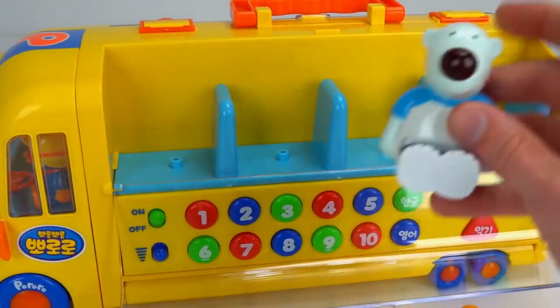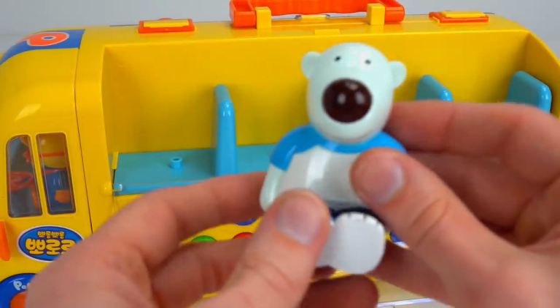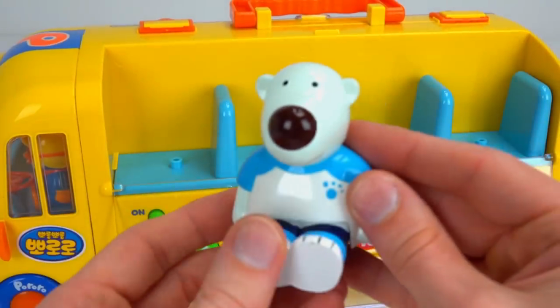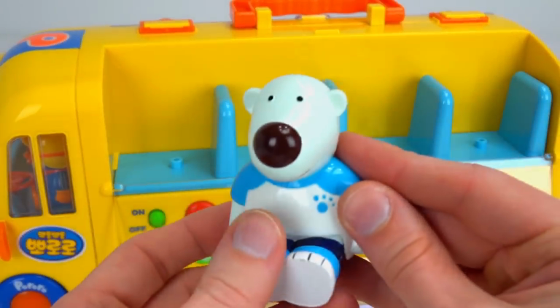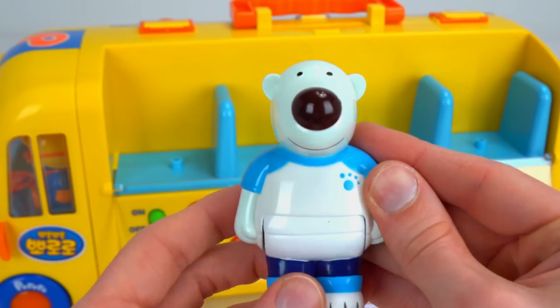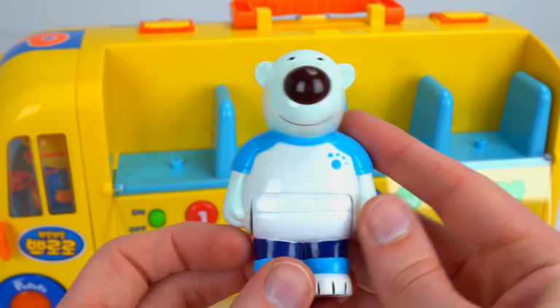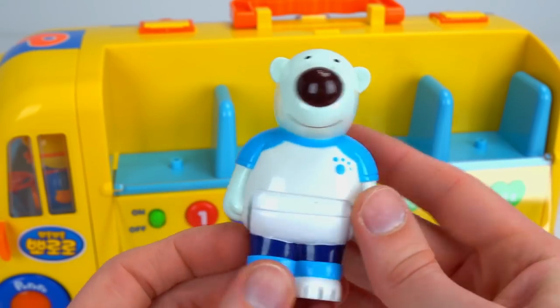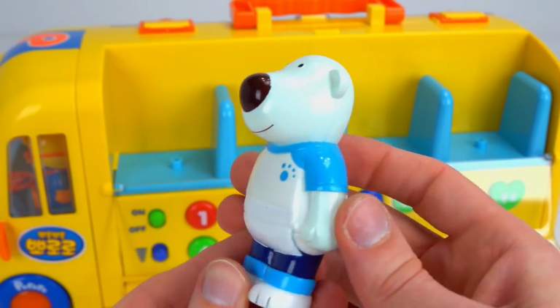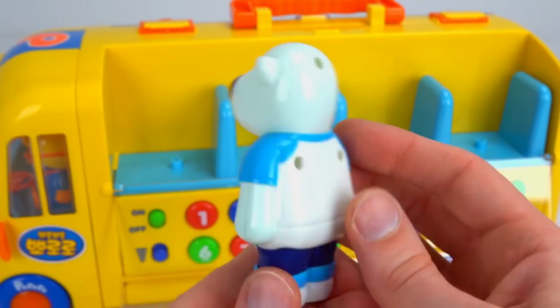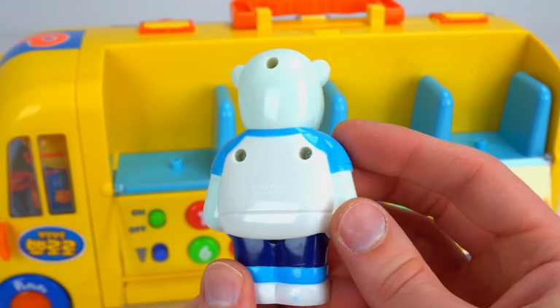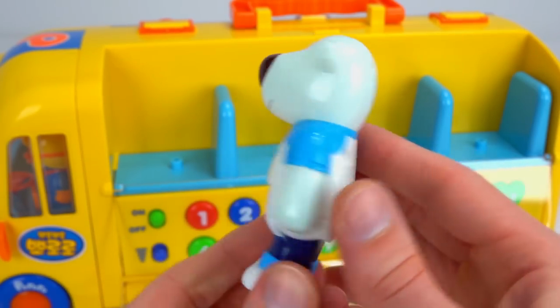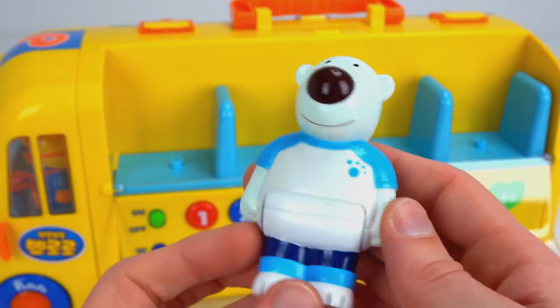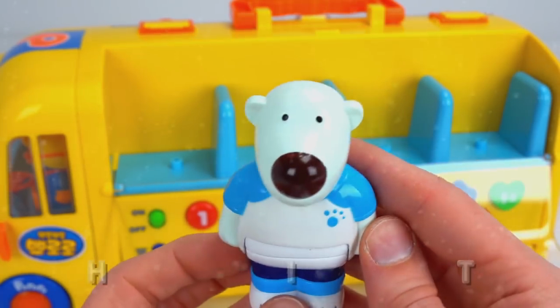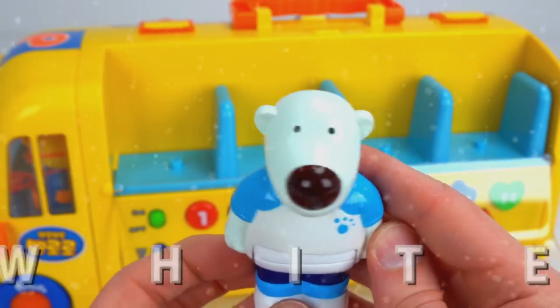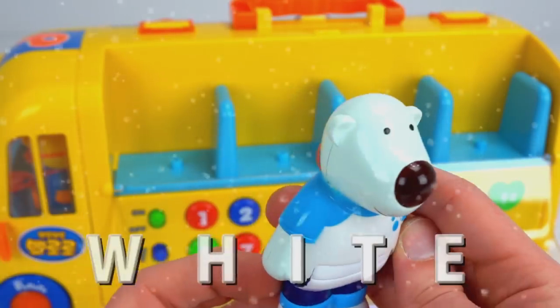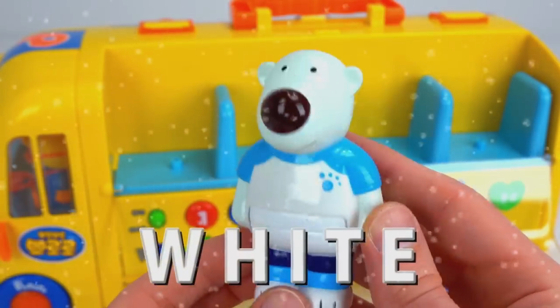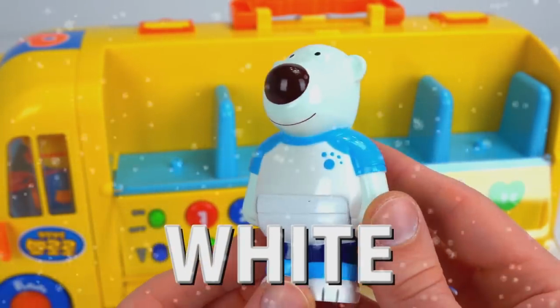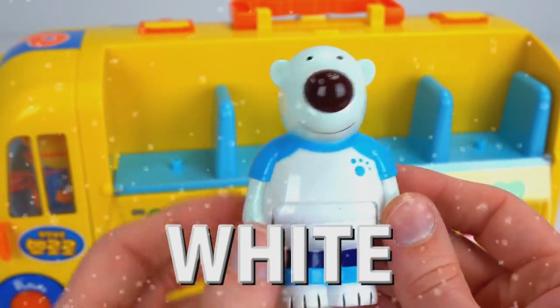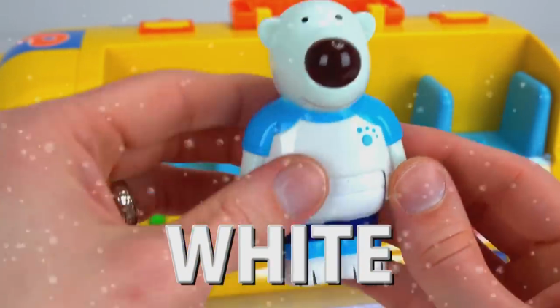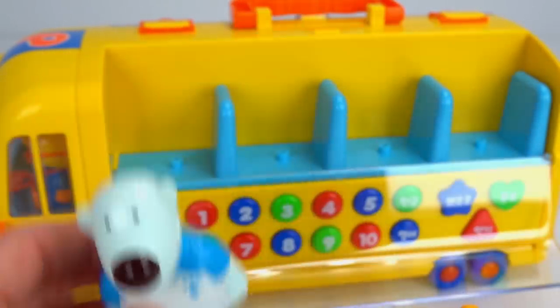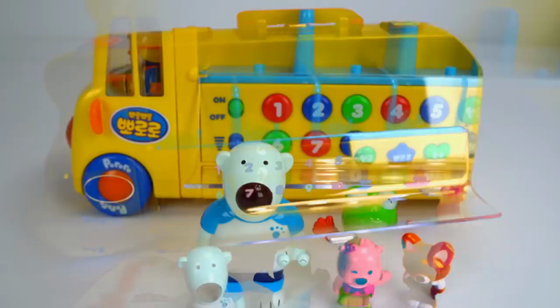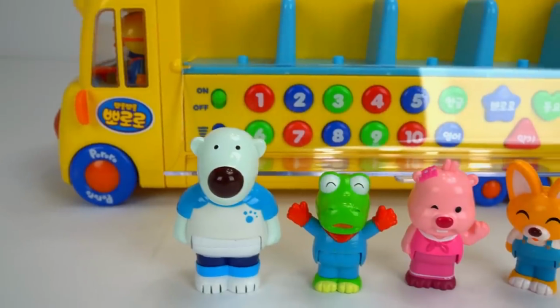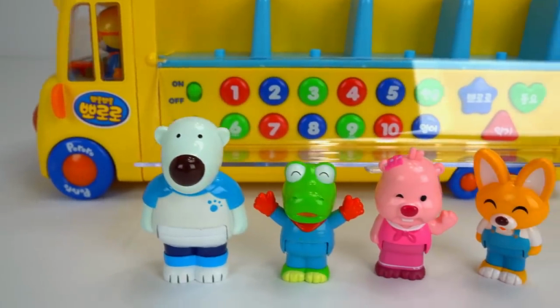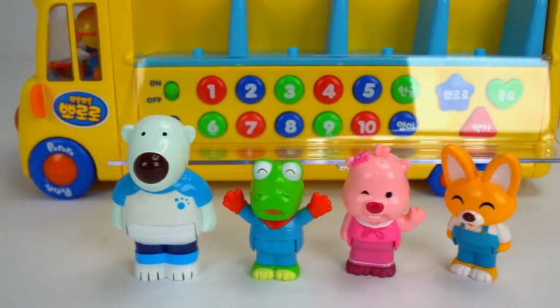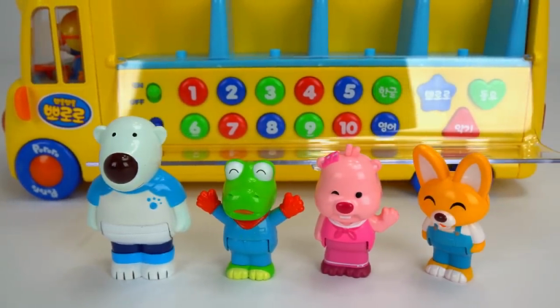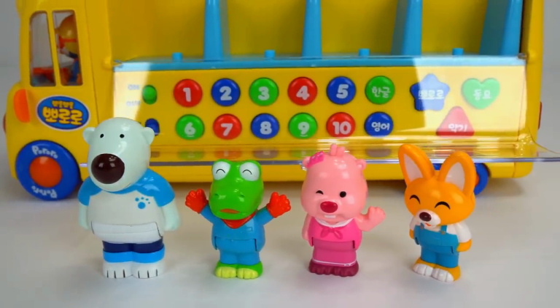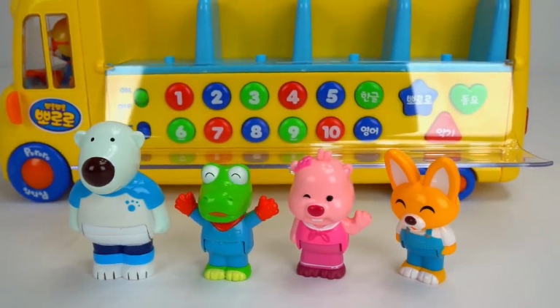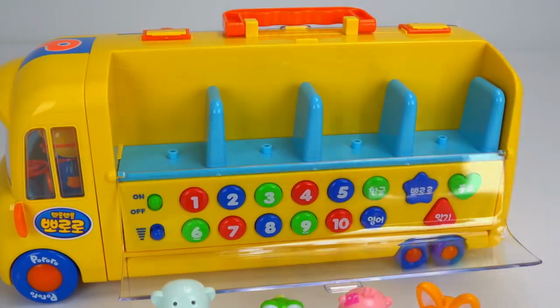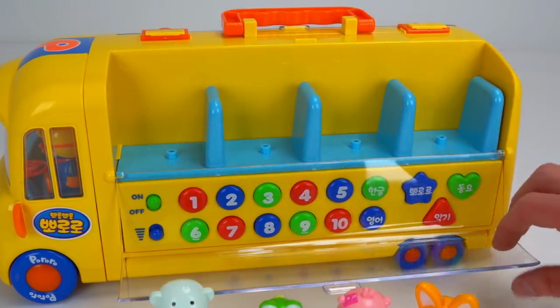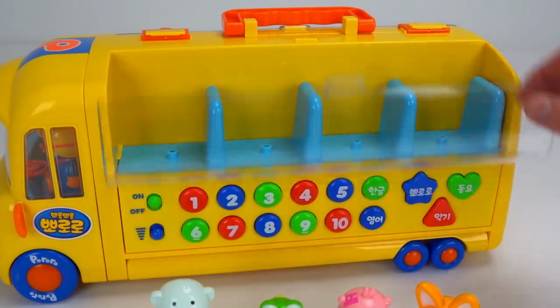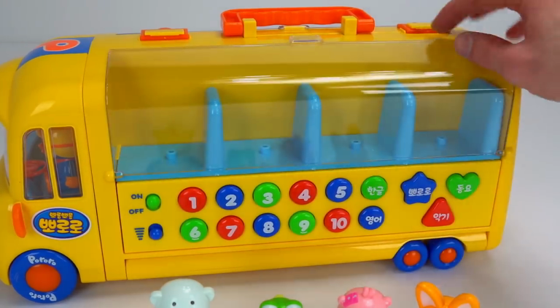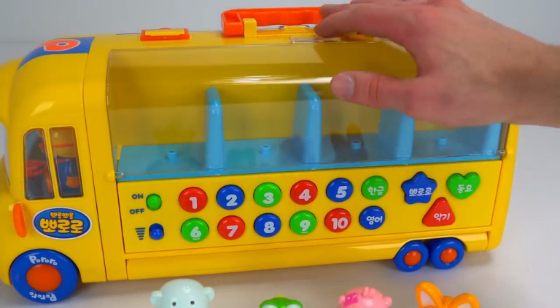Oh it's Poby. I love Poby. He's a gentle polar bear who plays the drums. Poby is white. Here's all the friends on the left side of the bus. Now let's take a look at the right.